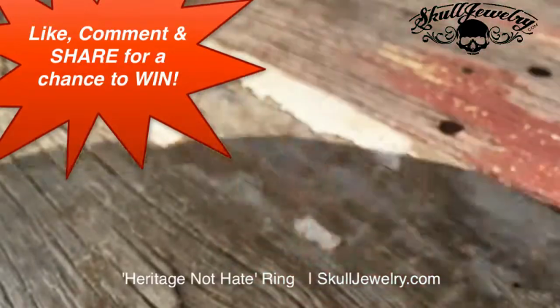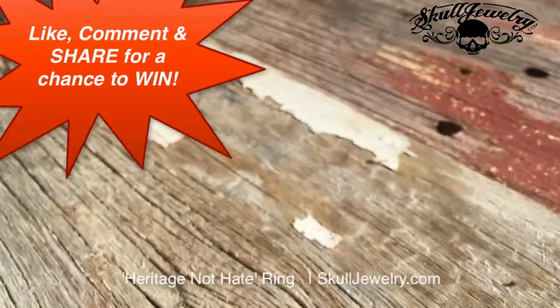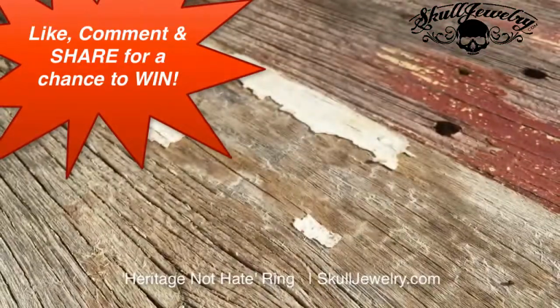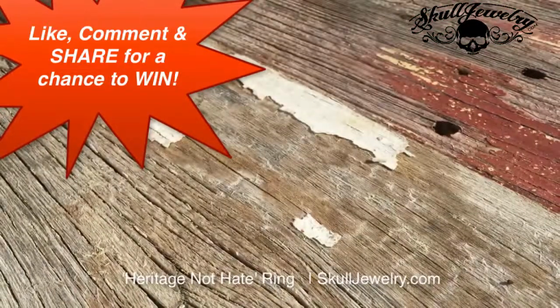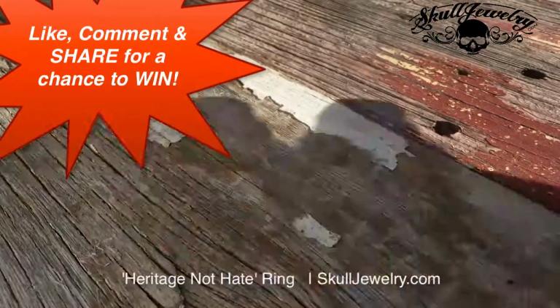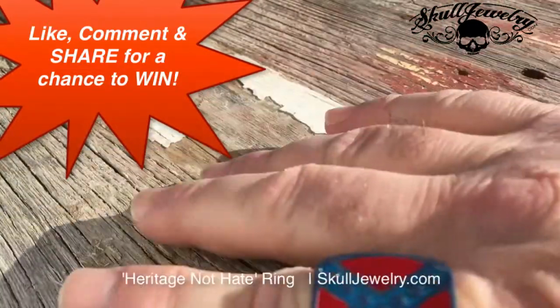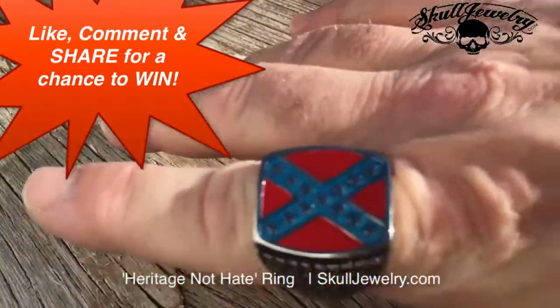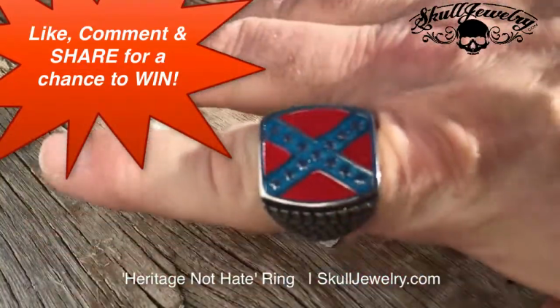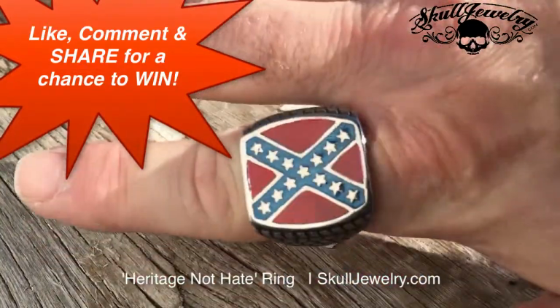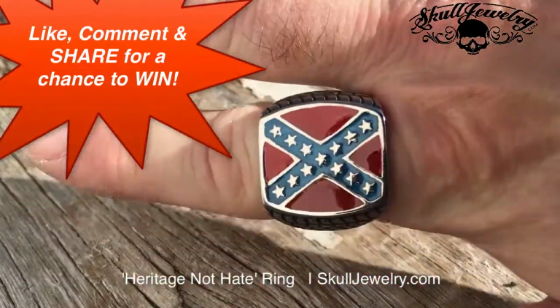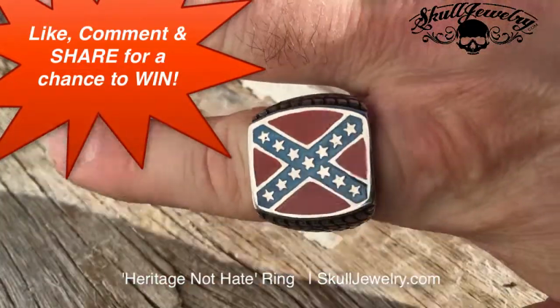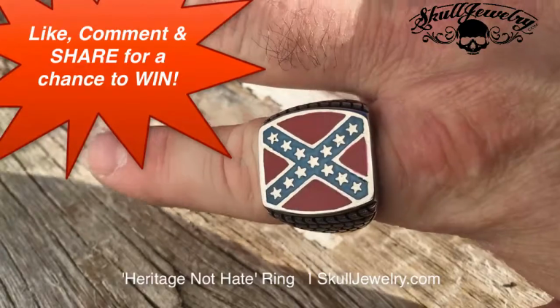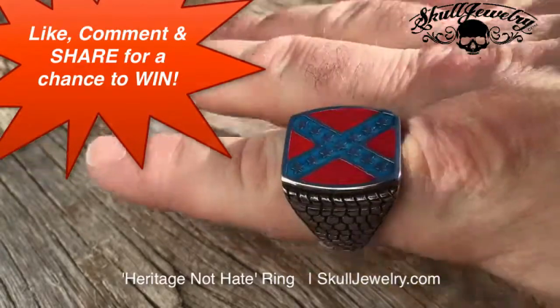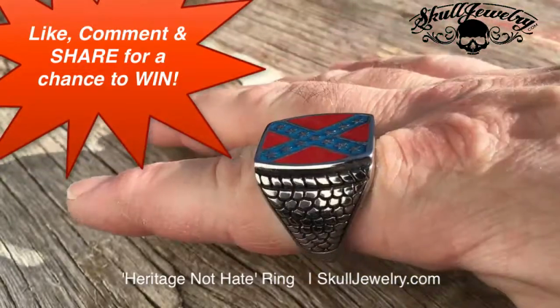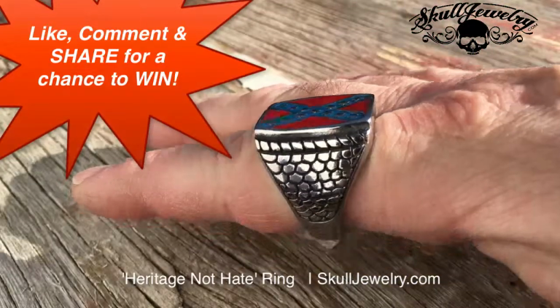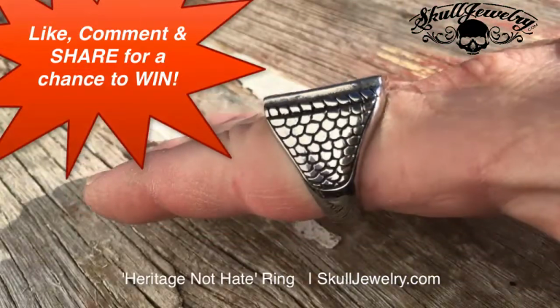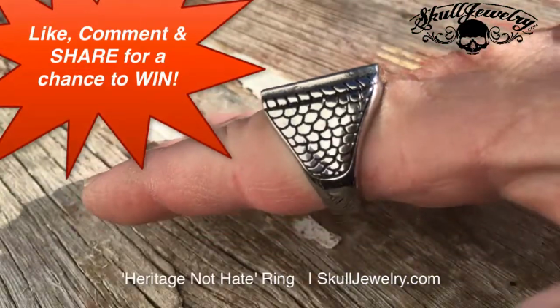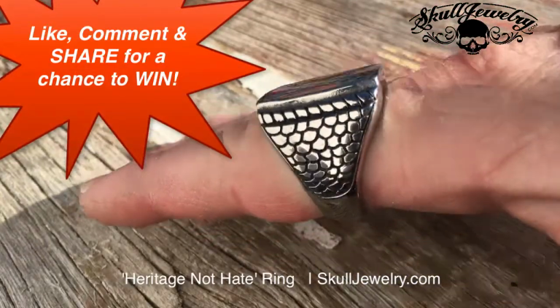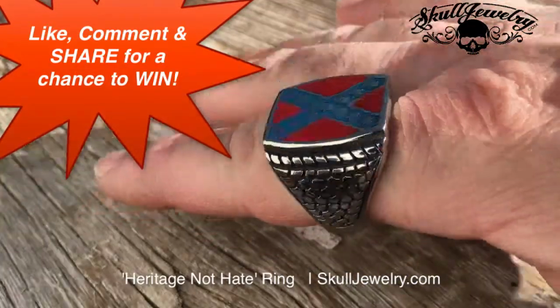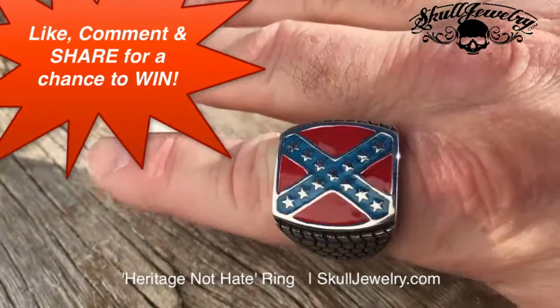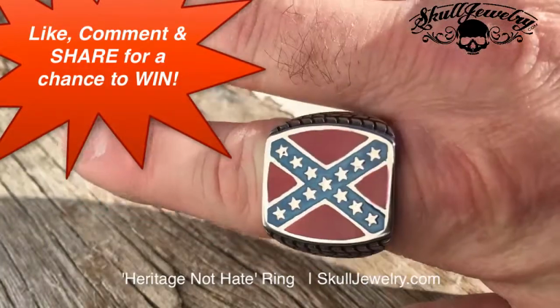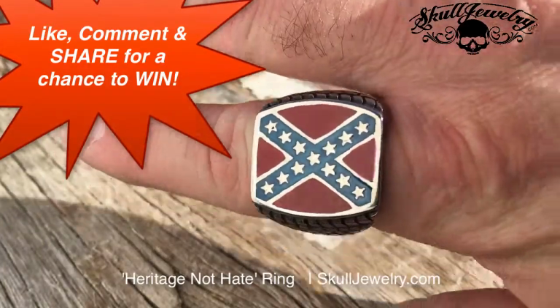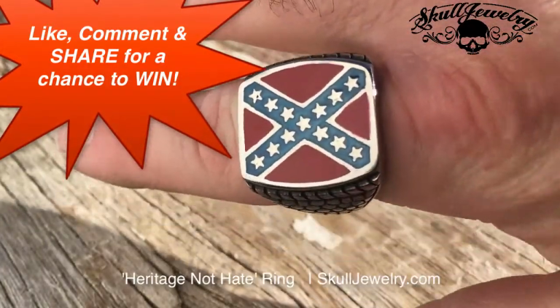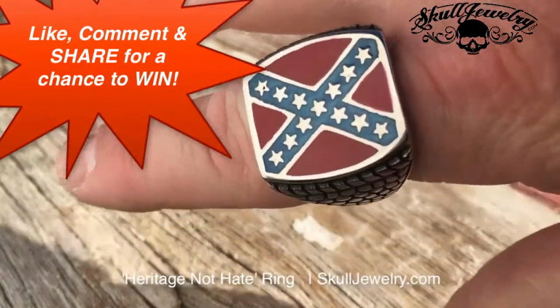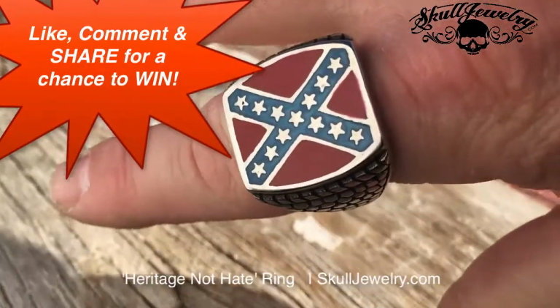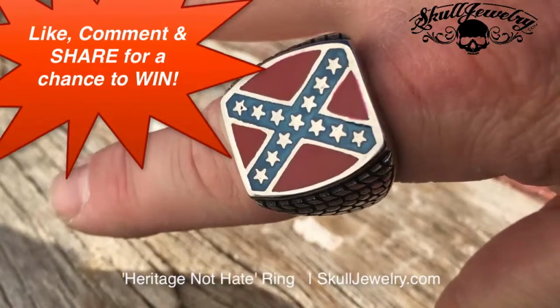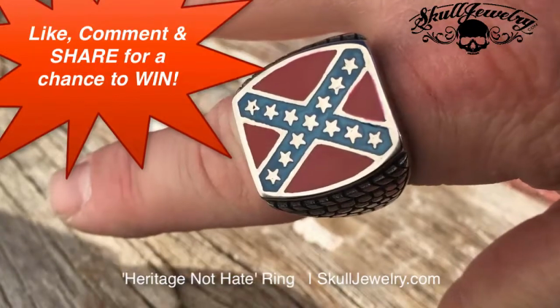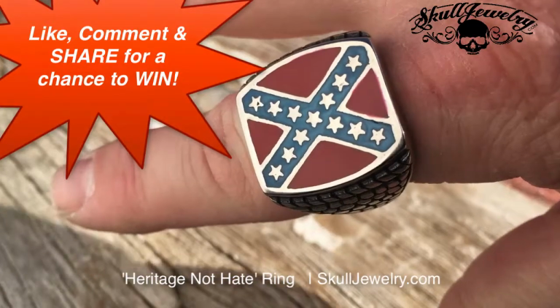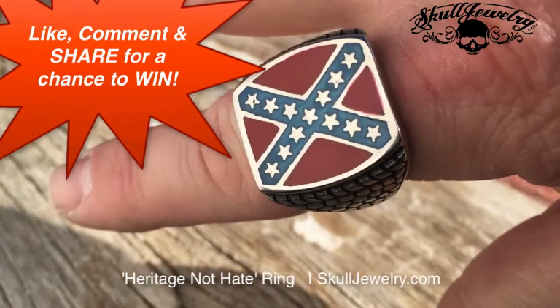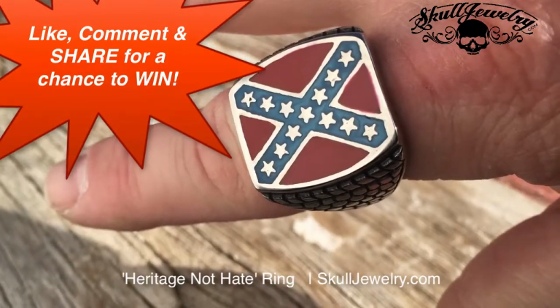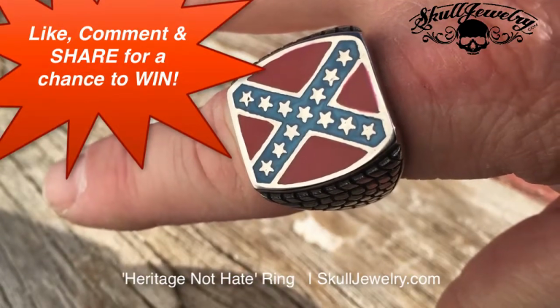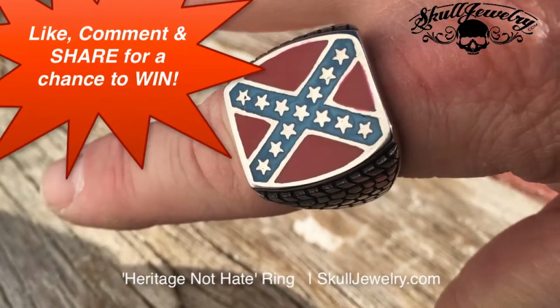Let me put this one on — that's on my index finger there. A nice, flat, big statement piece. Check it out at SkullJewelry.com.